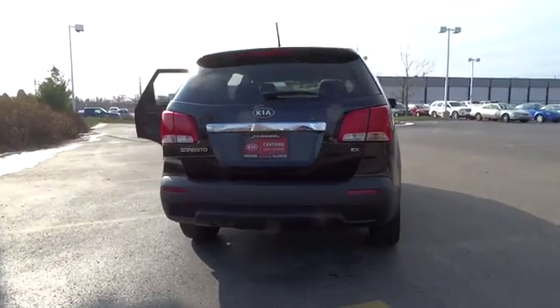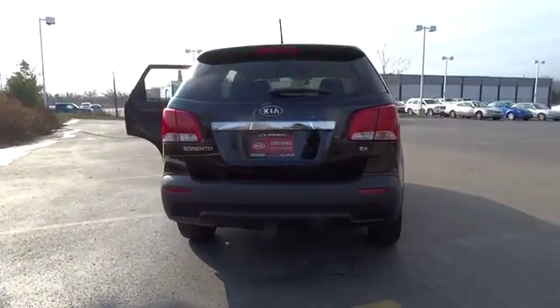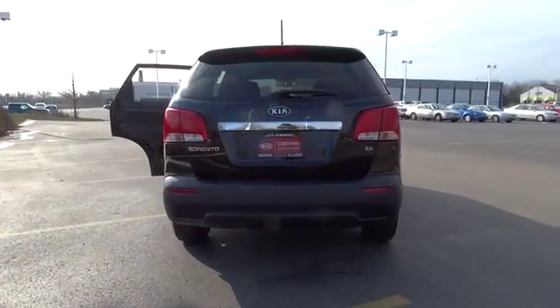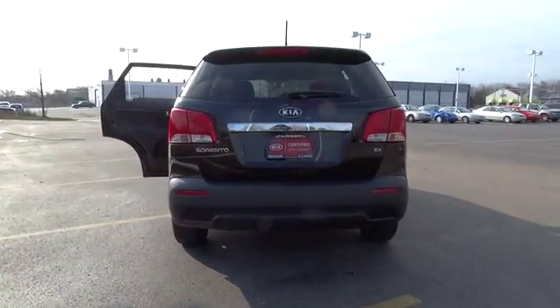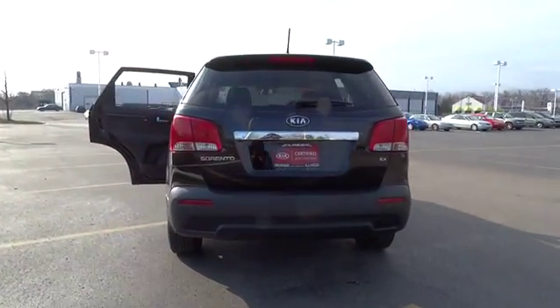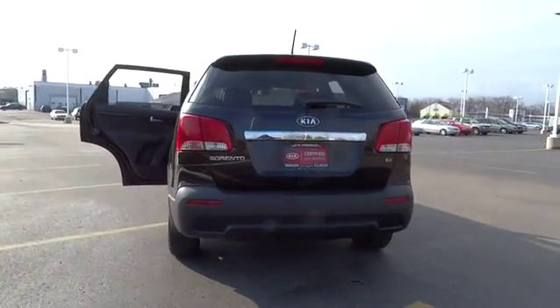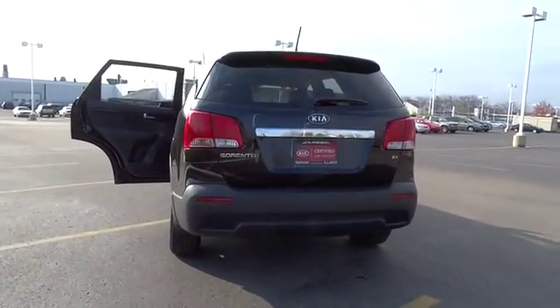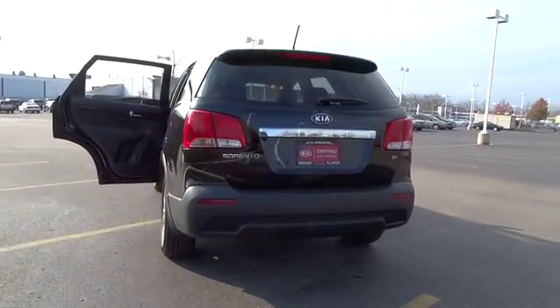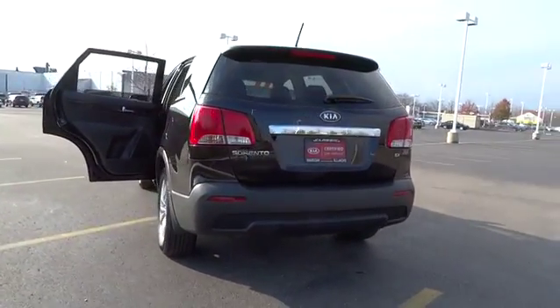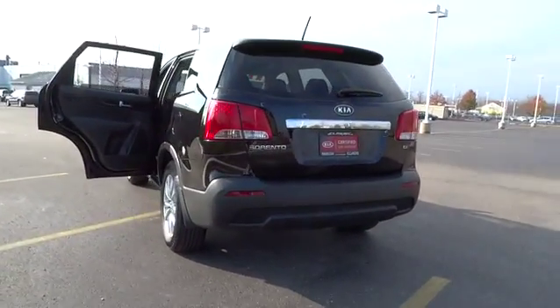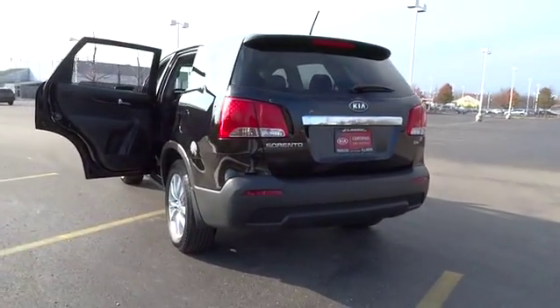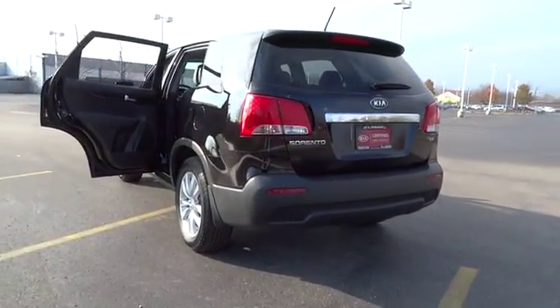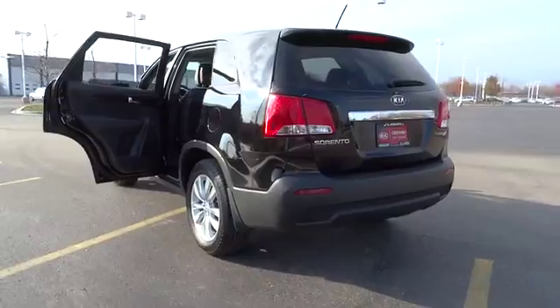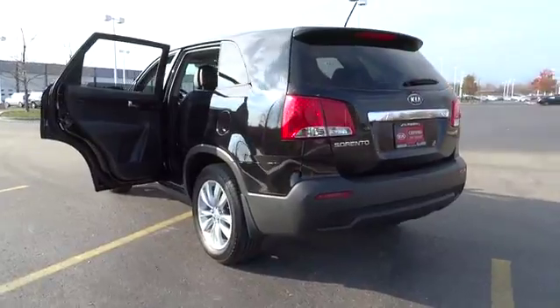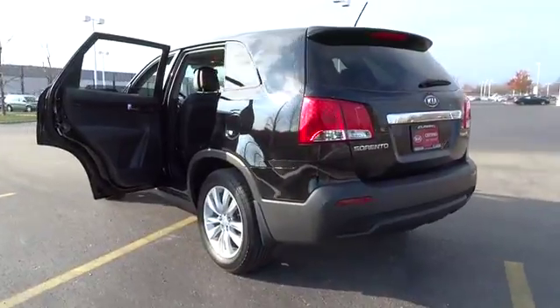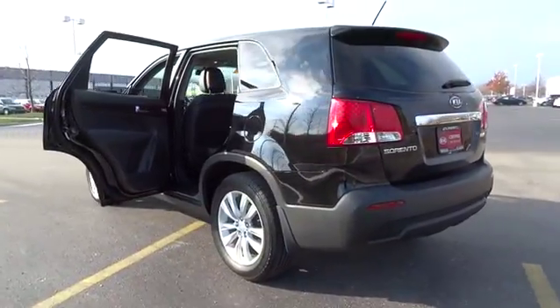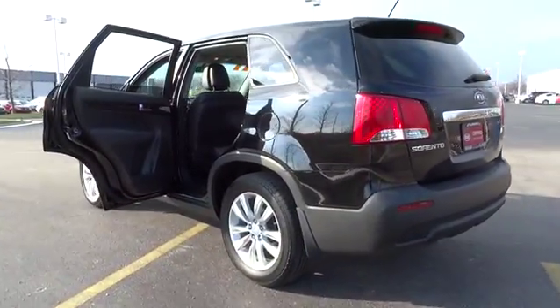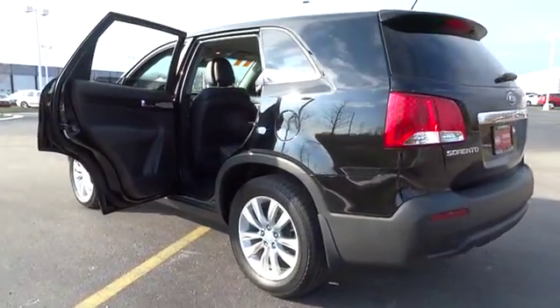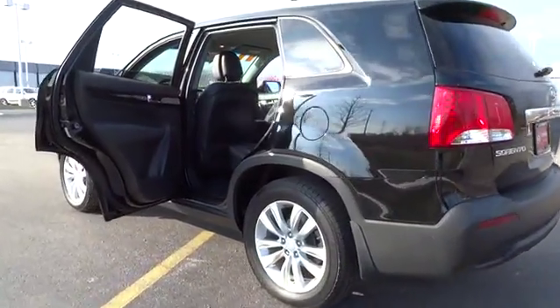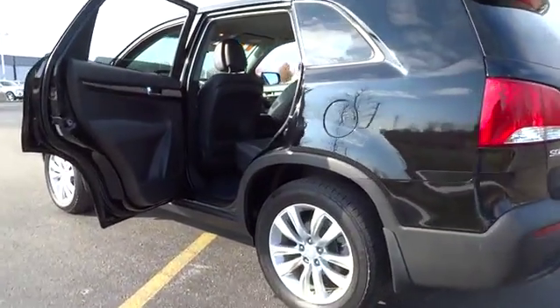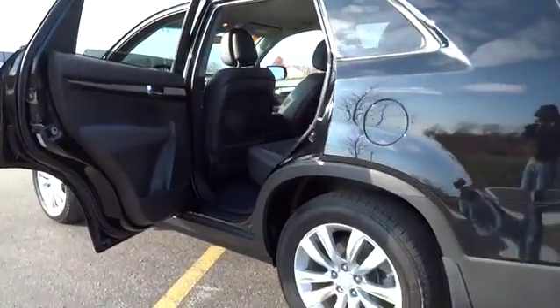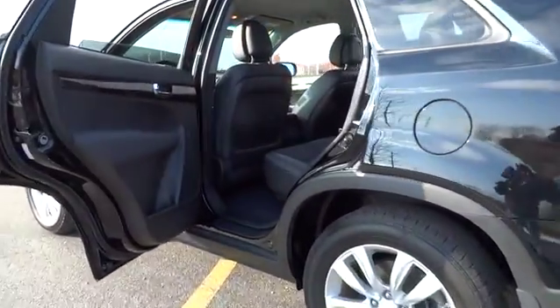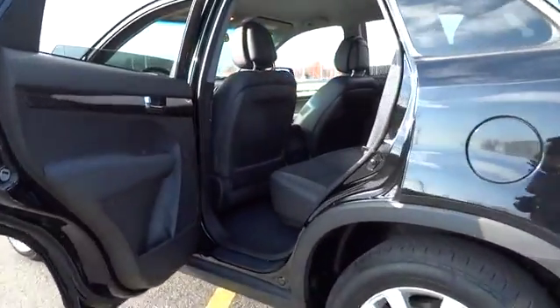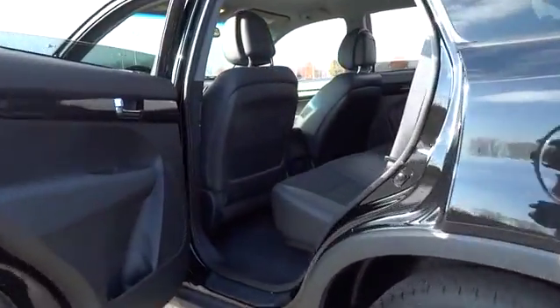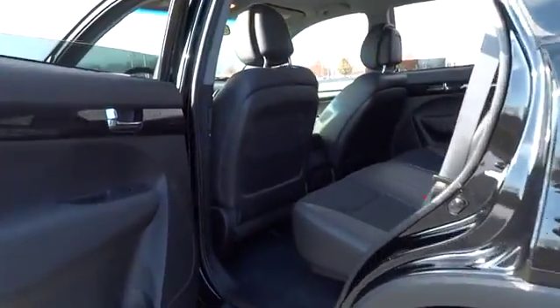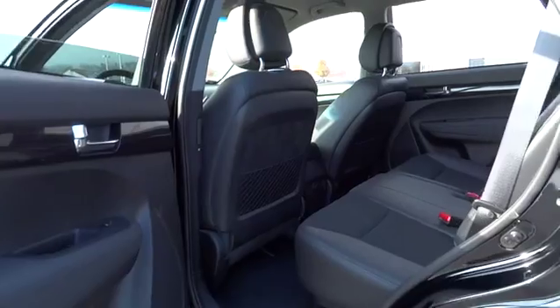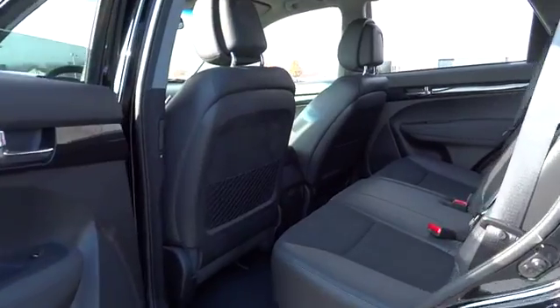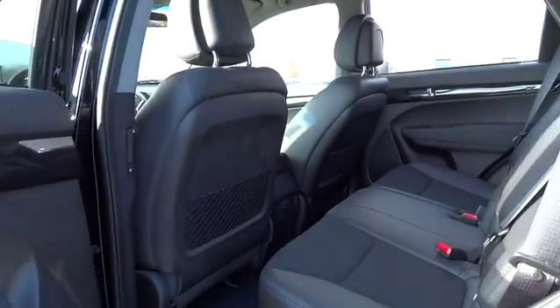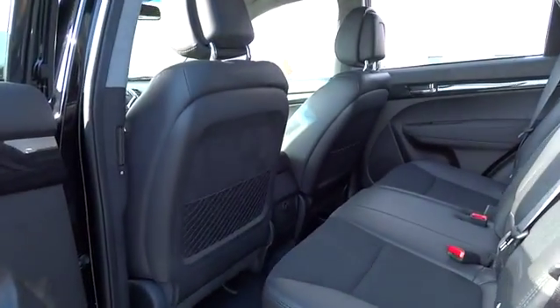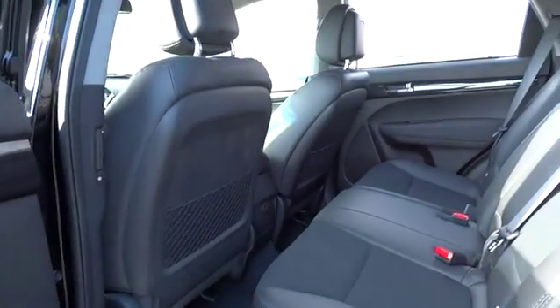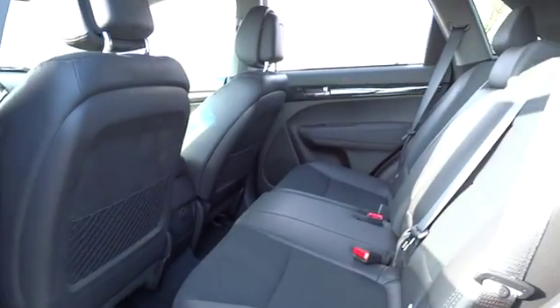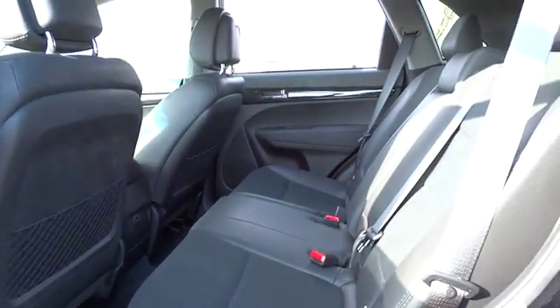Stability control, traction control, anti-lock braking system, steering wheel audio controls, power steering, adjustable steering wheel, driver airbag, keyless start, cruise control.